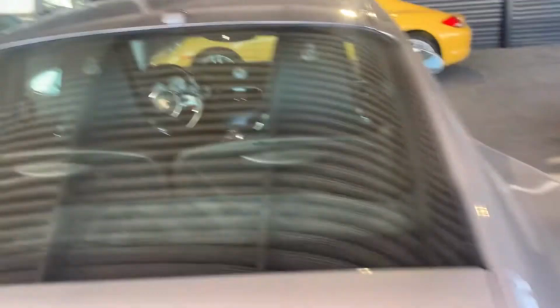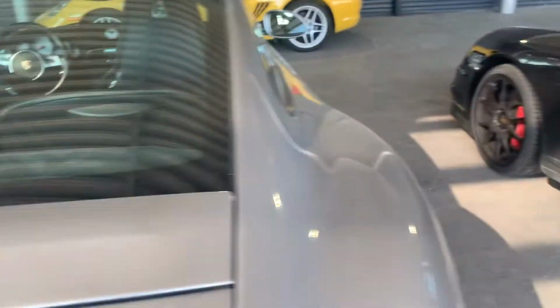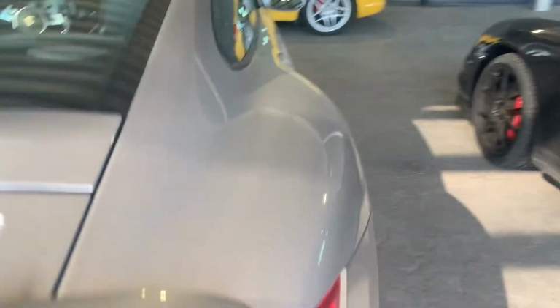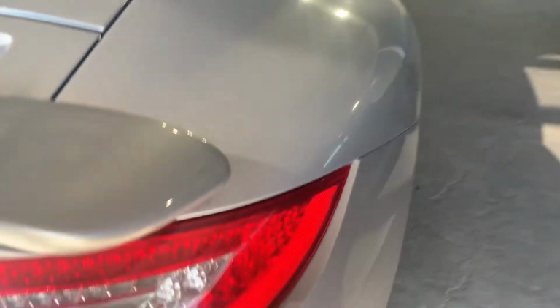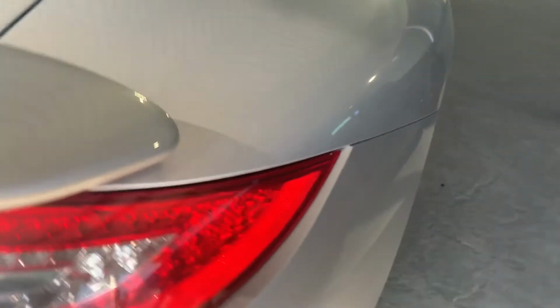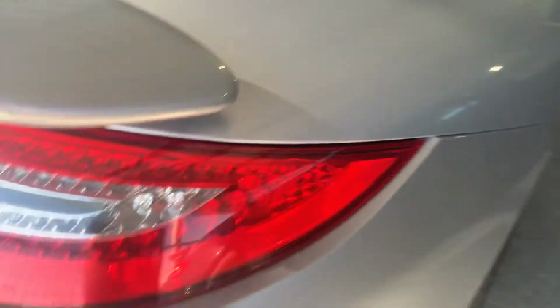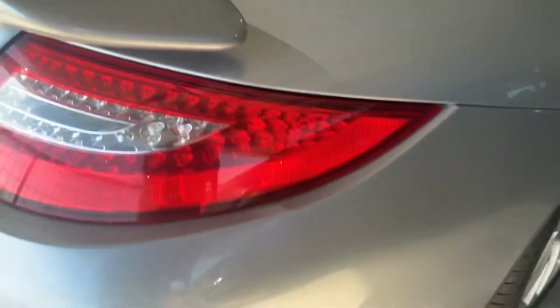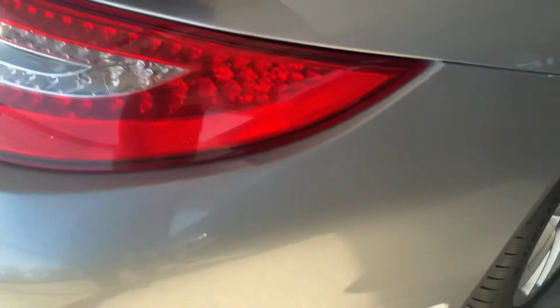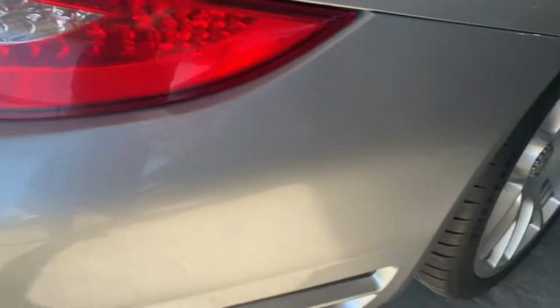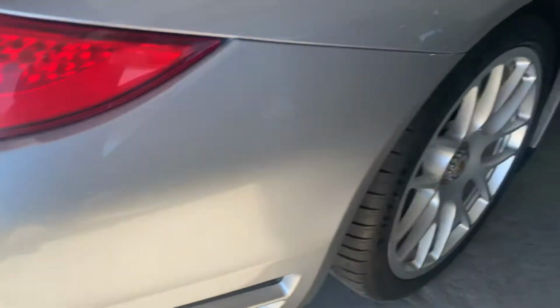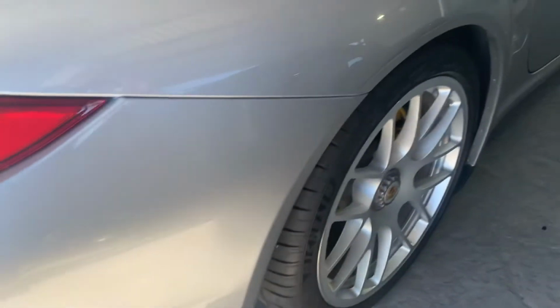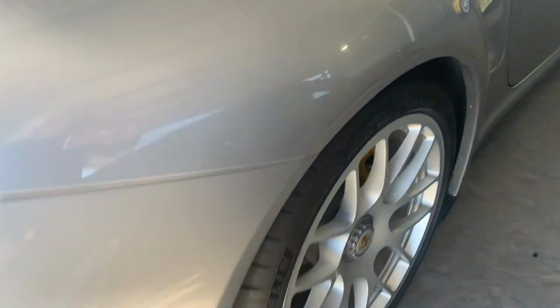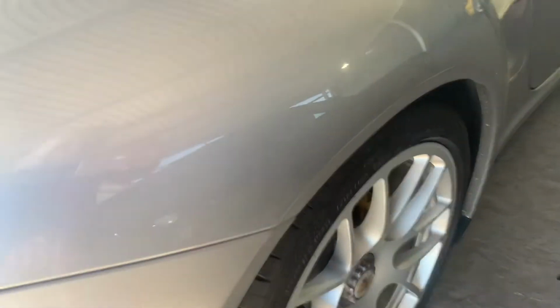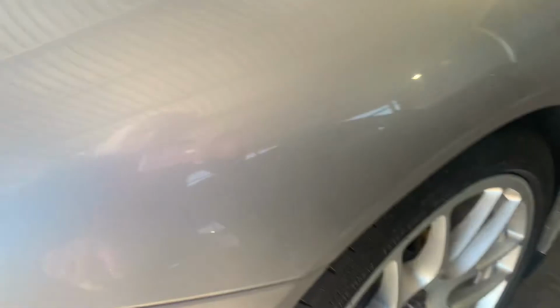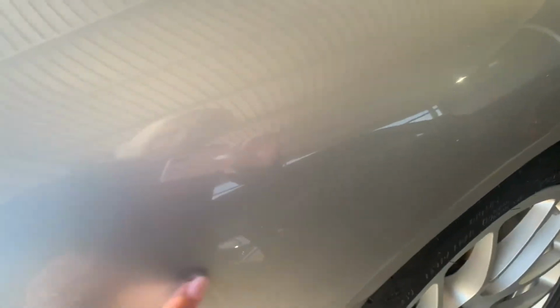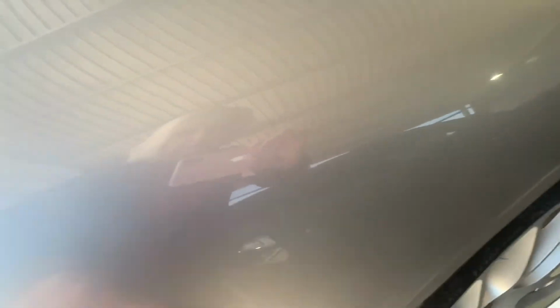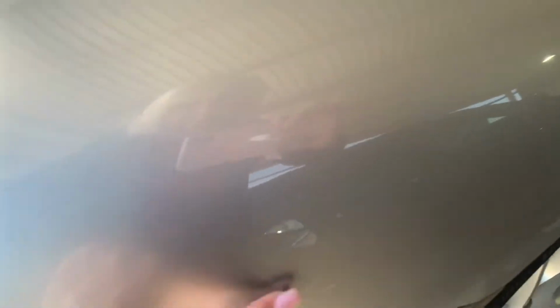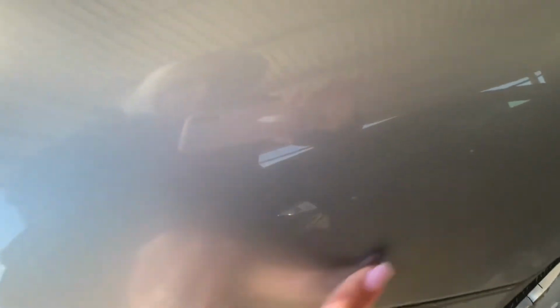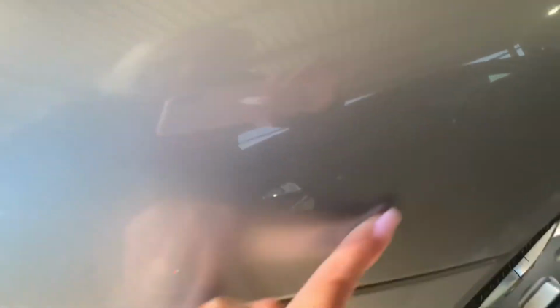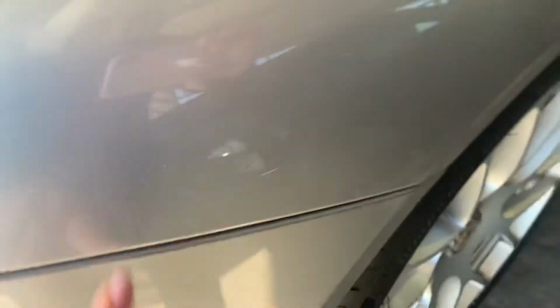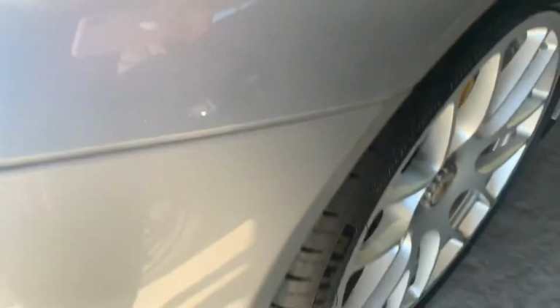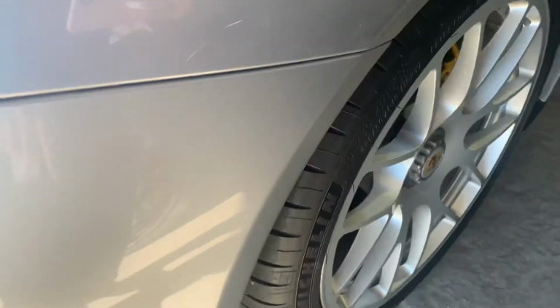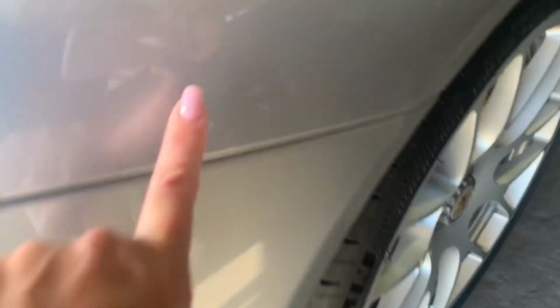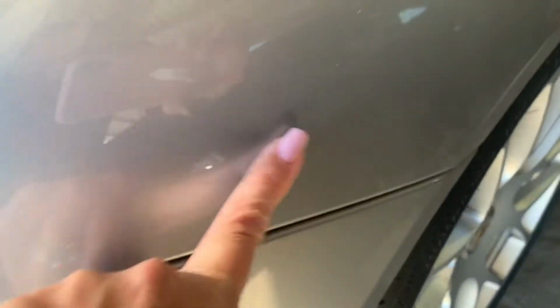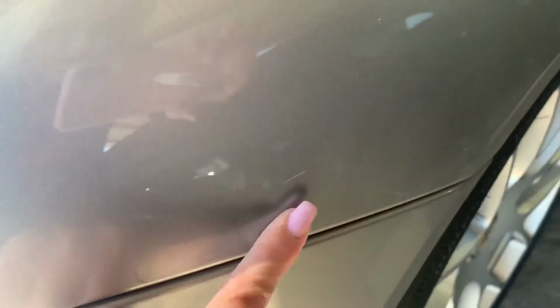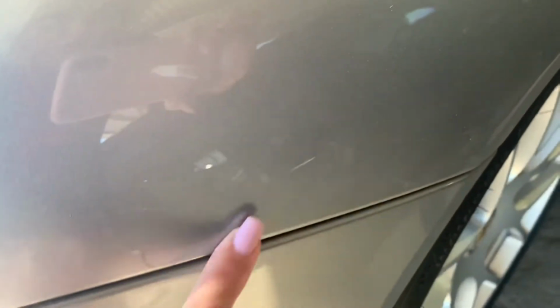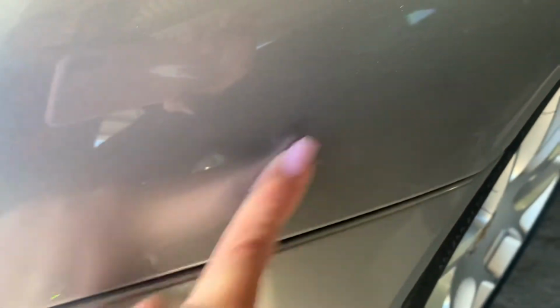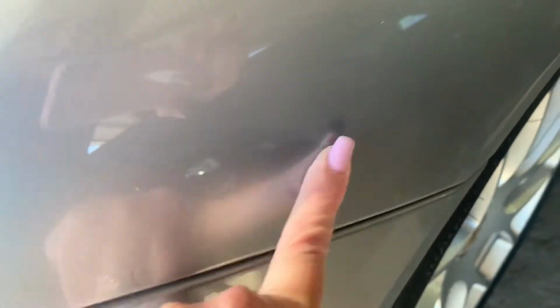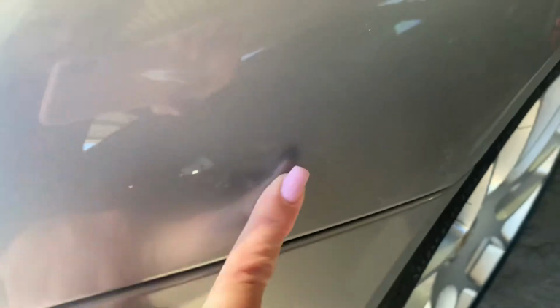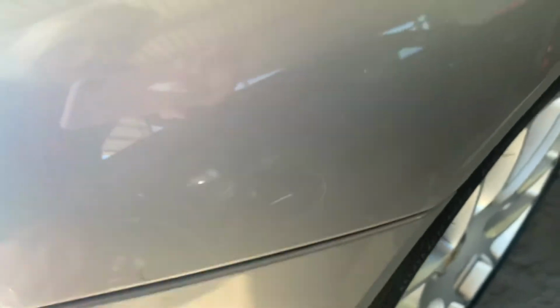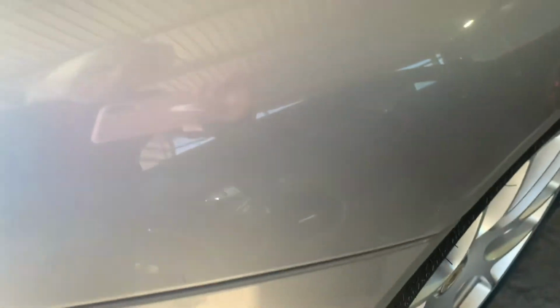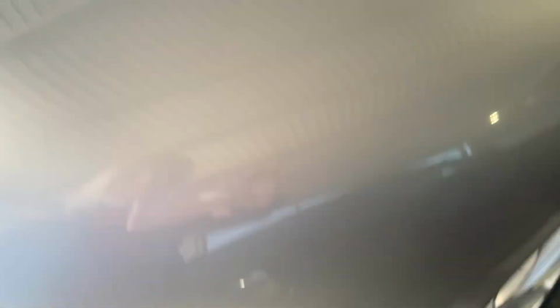It looks great. This is always a good way to tell how it was cared for. There's a little tiny scratch right there — that's very much a surface scratch. That can just come right off with a buff, I think.